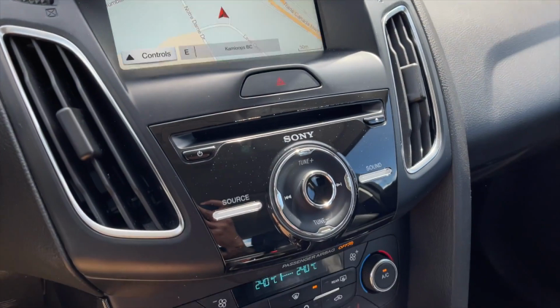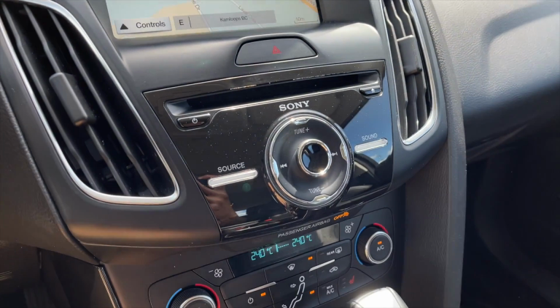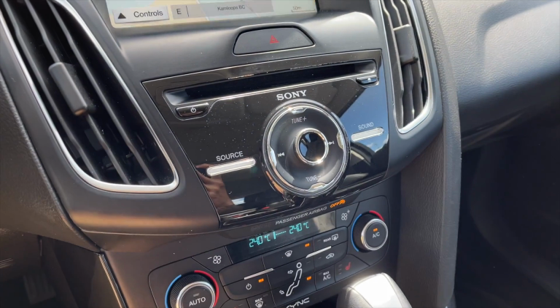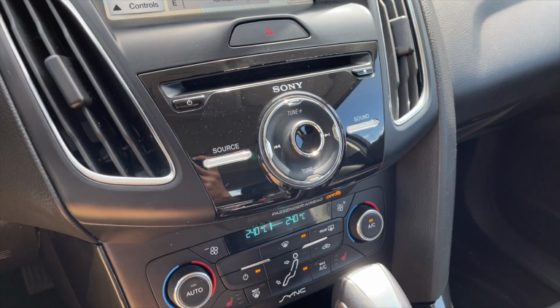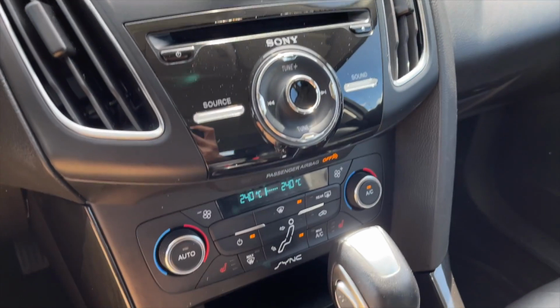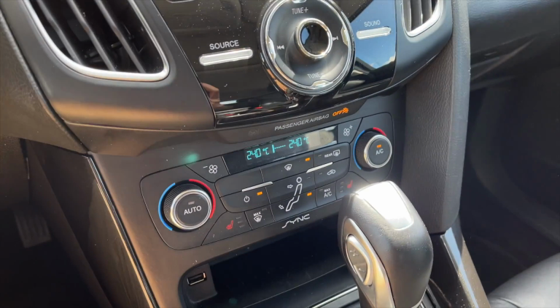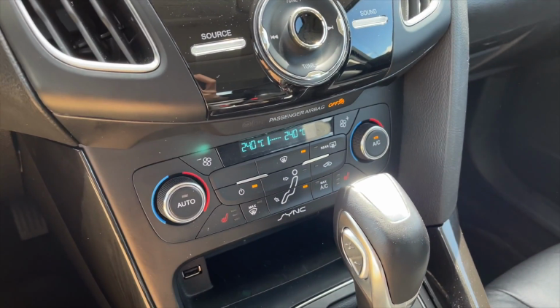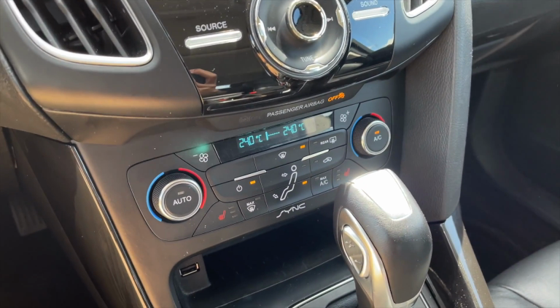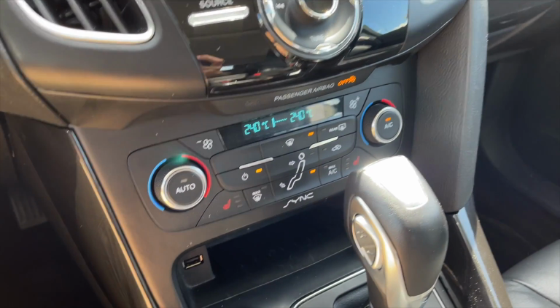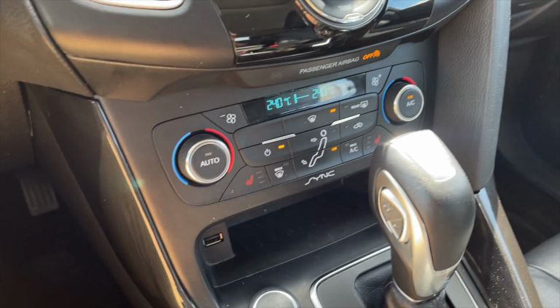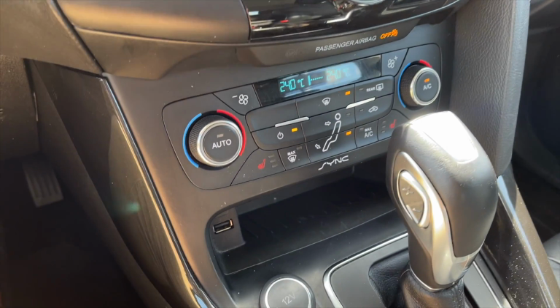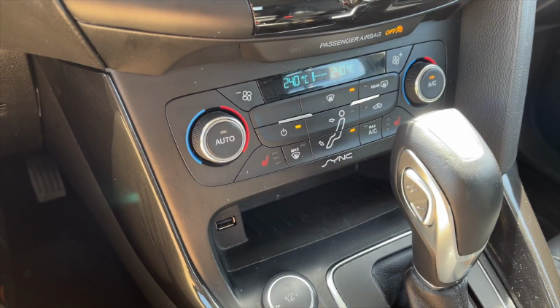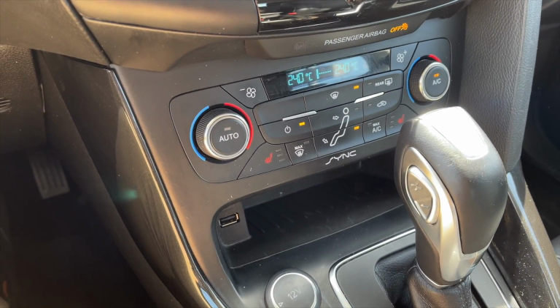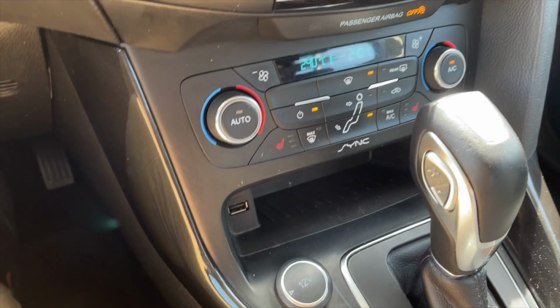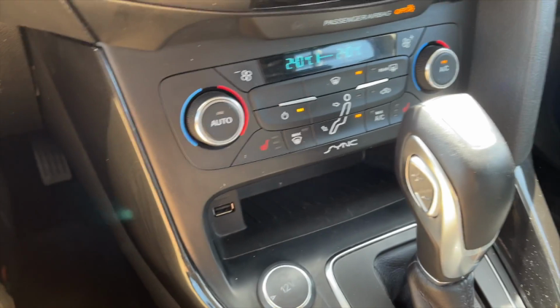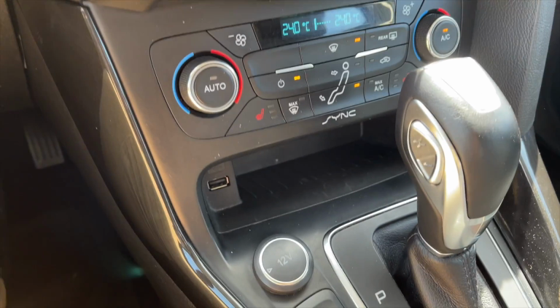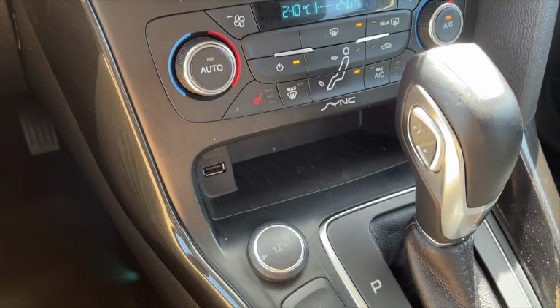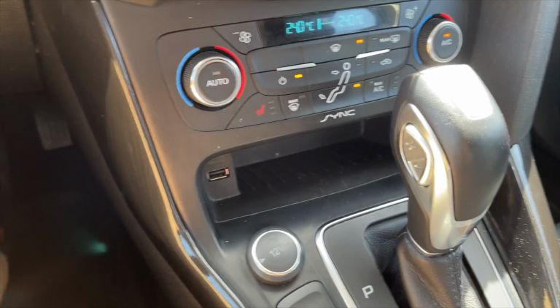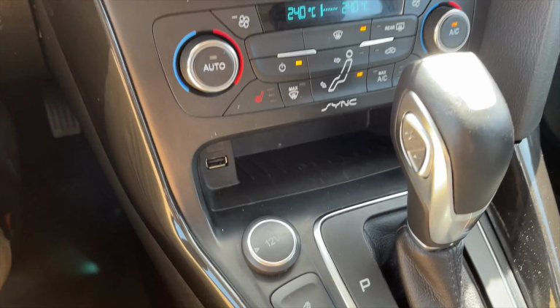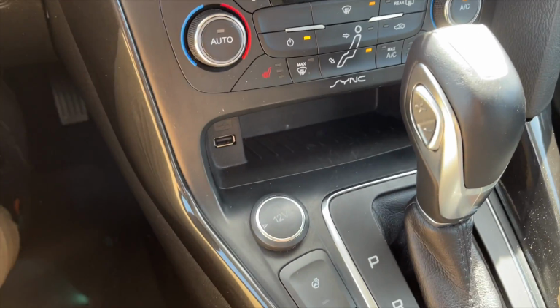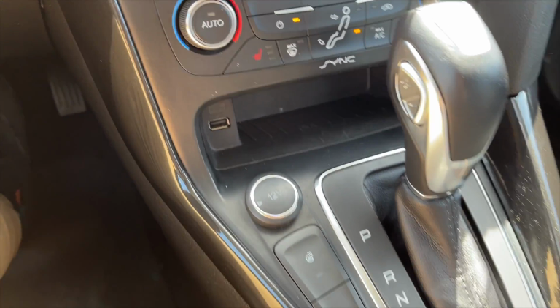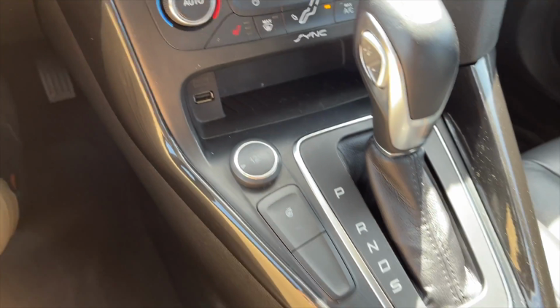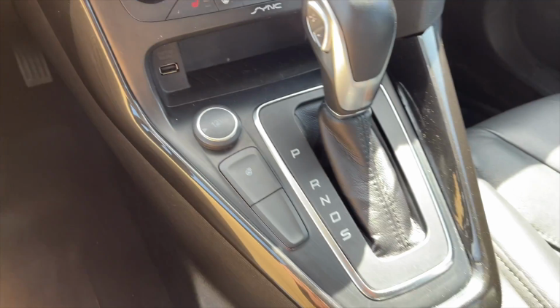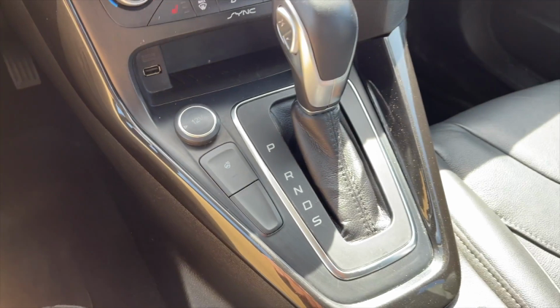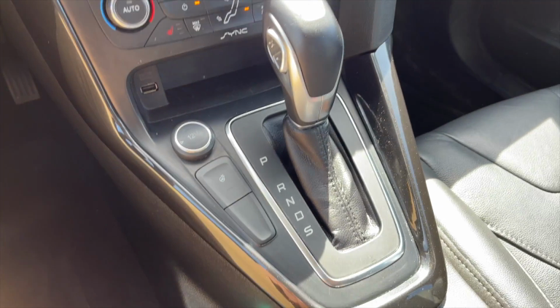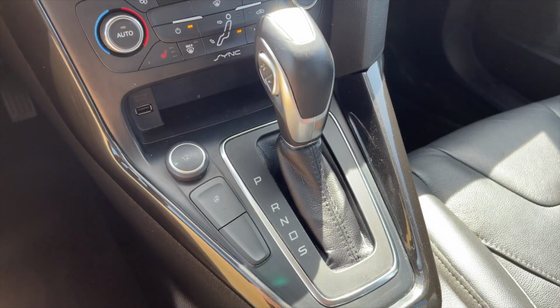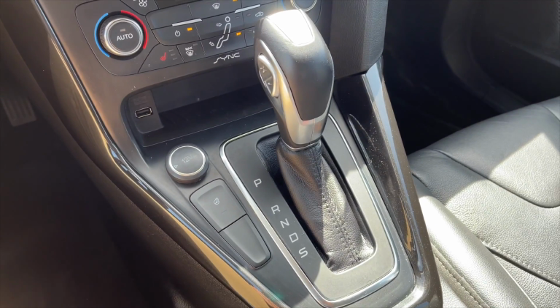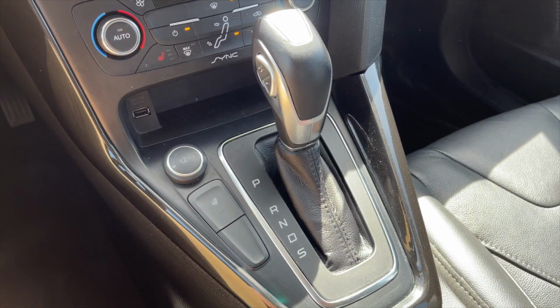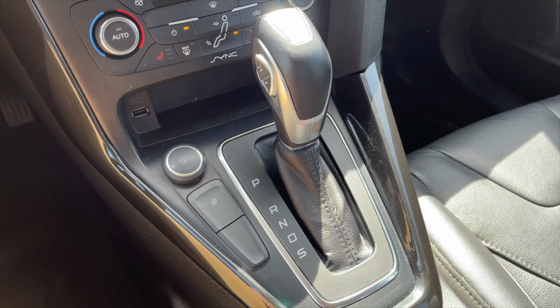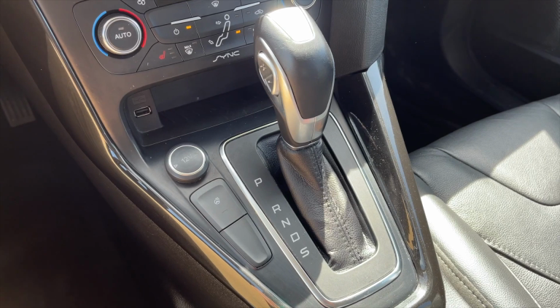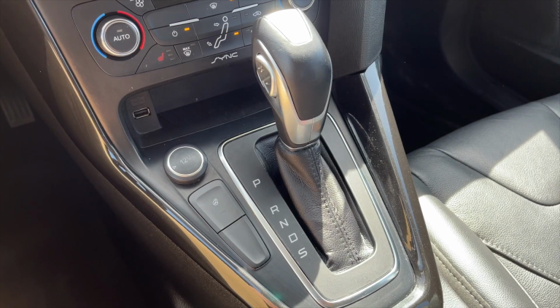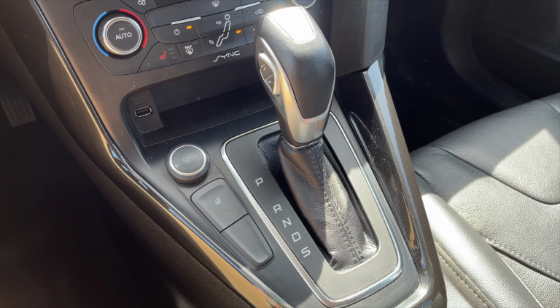Here is your rear climate controller, your dual-zone front climate controls along with heated front seats, some storage and a USB input, your automatic transmission along with your heated steering wheel option.